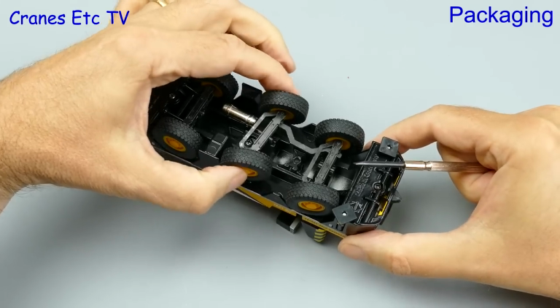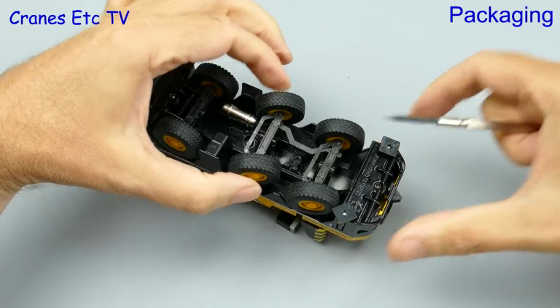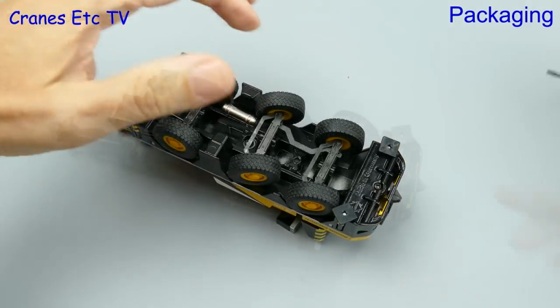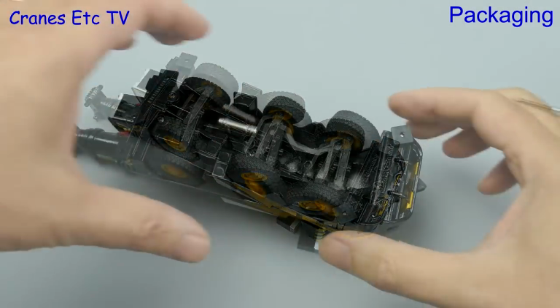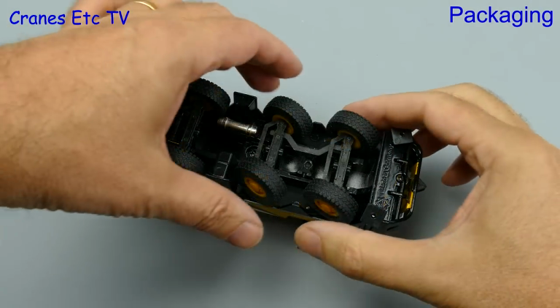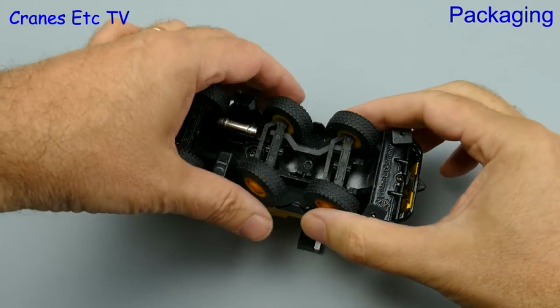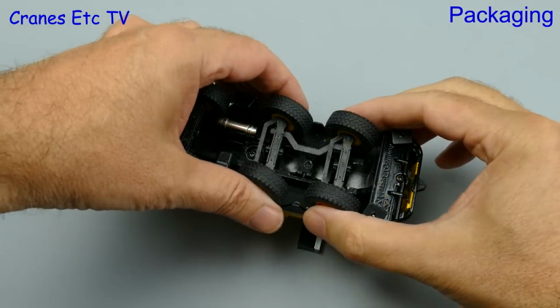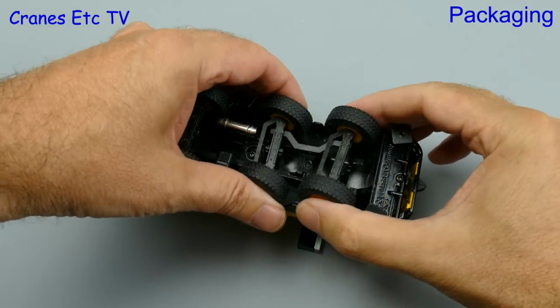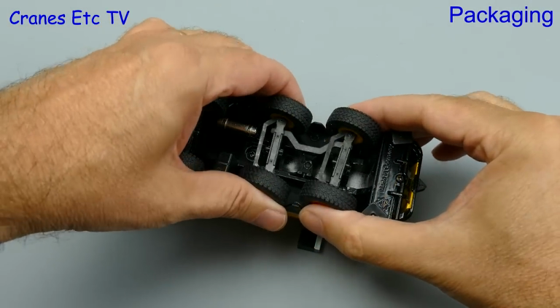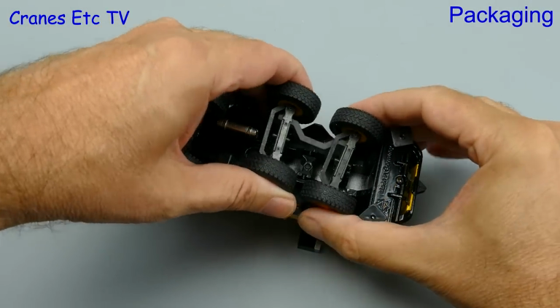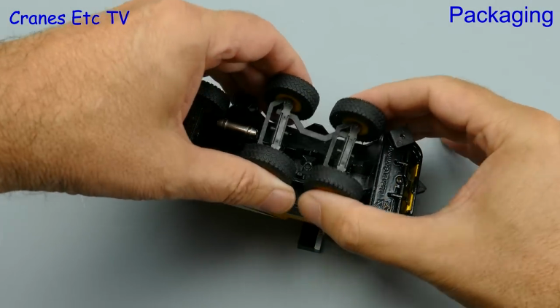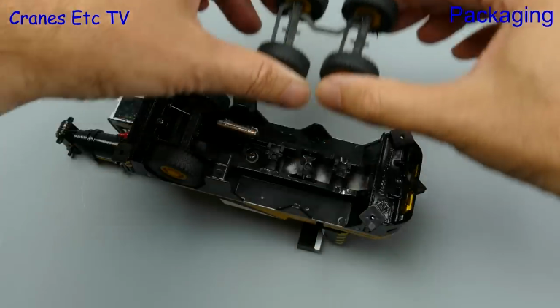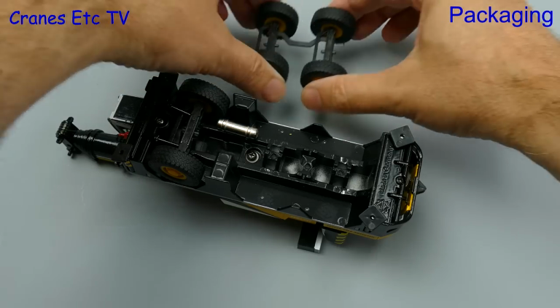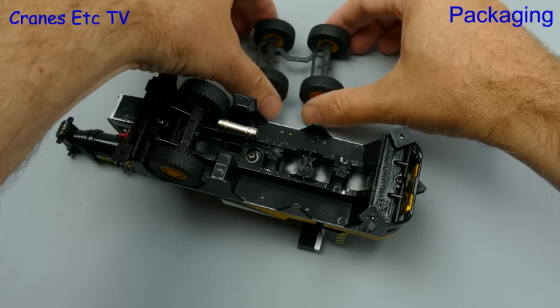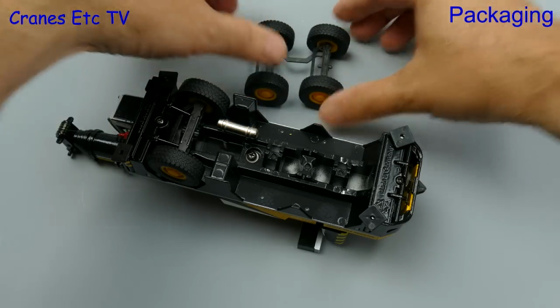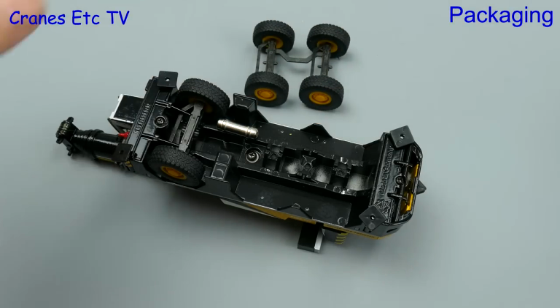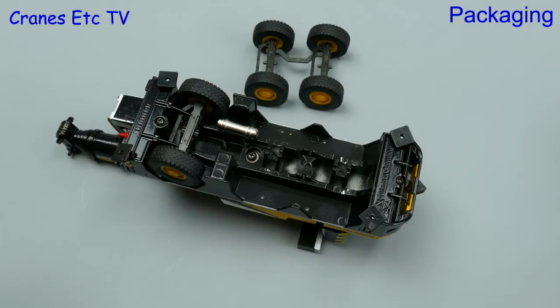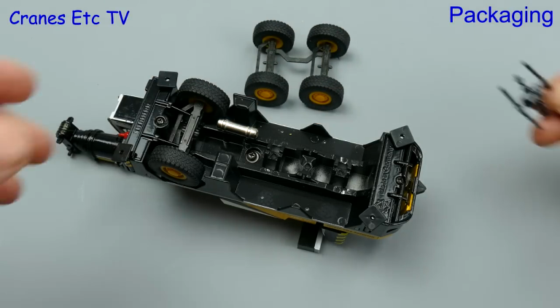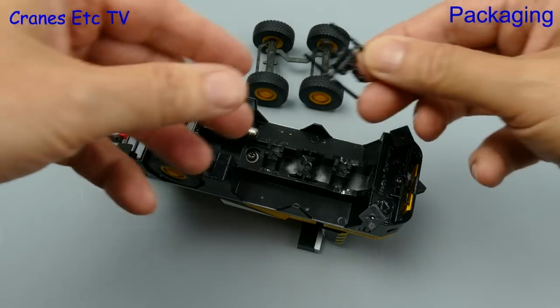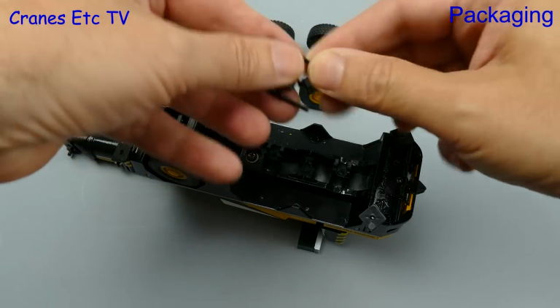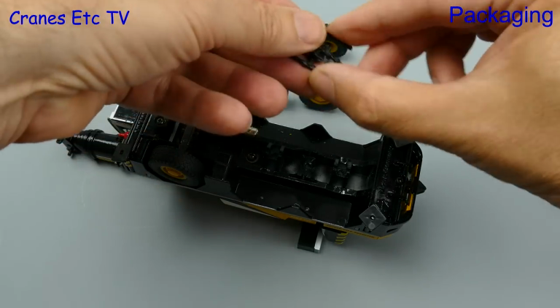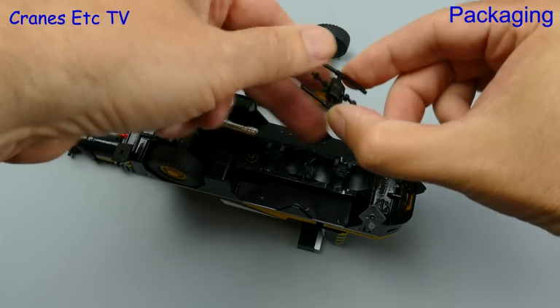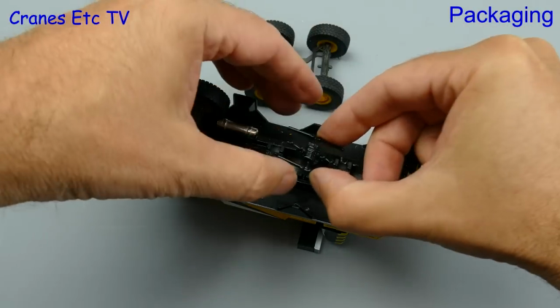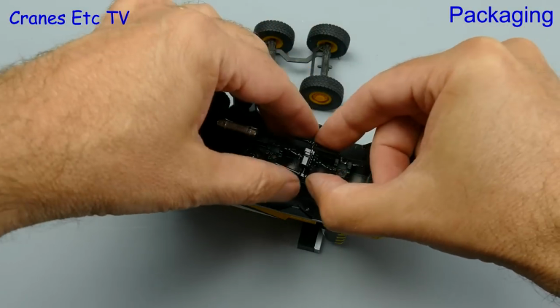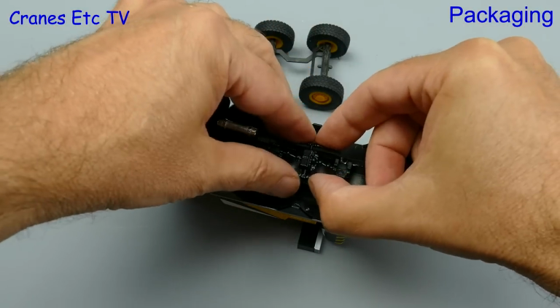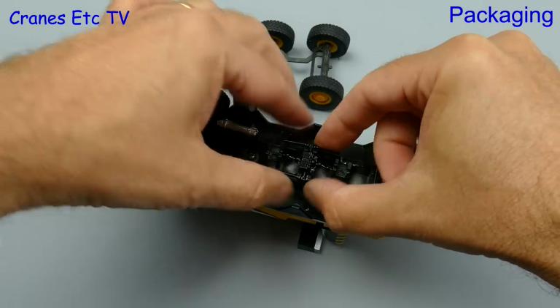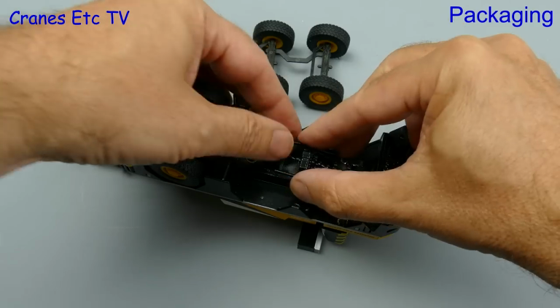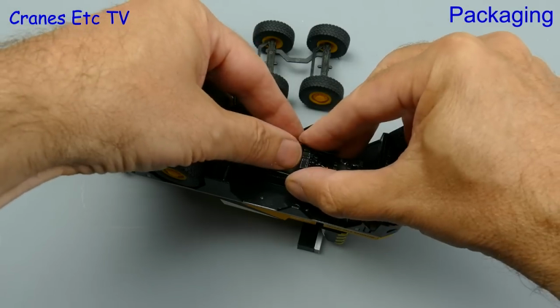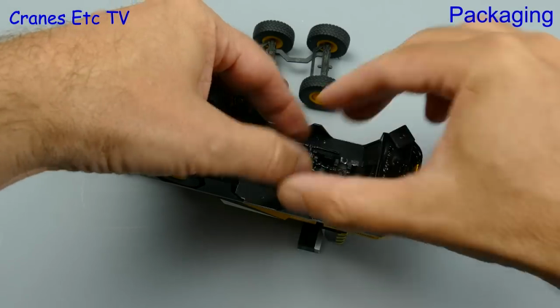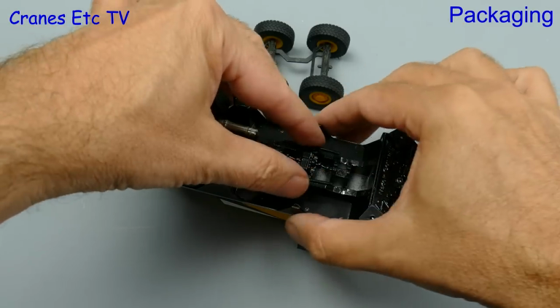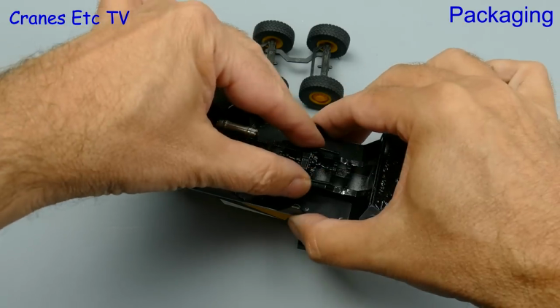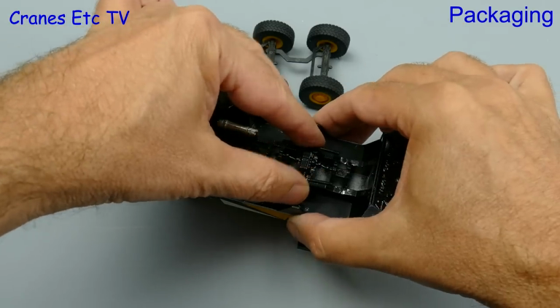To fit it, the axles had to be carefully levered off from their mountings, and then with the axles removed it's a simple enough job to insert the missing part. It pops into place and then the axles were replaced and clipped back into position.